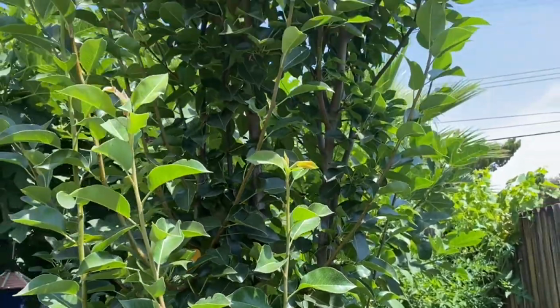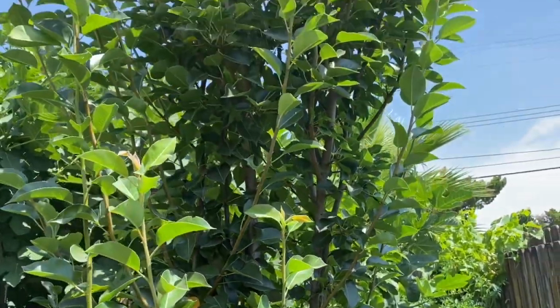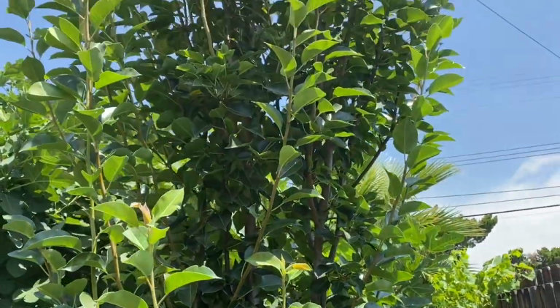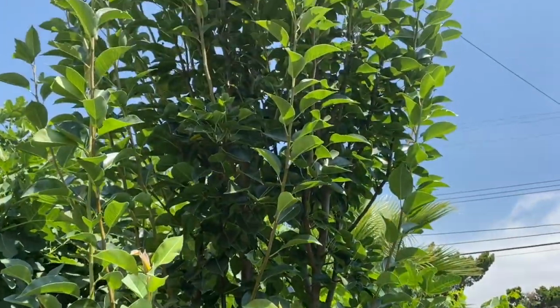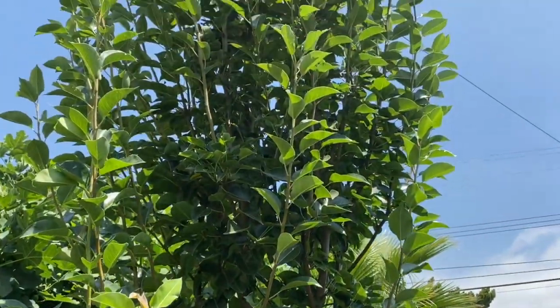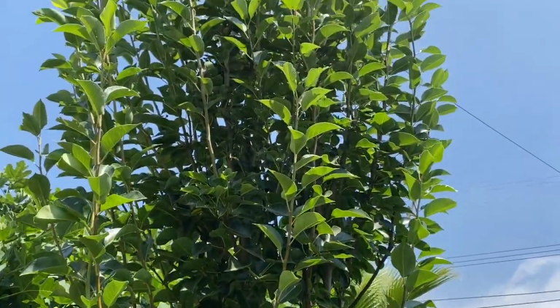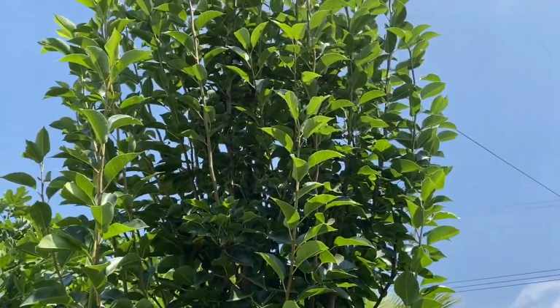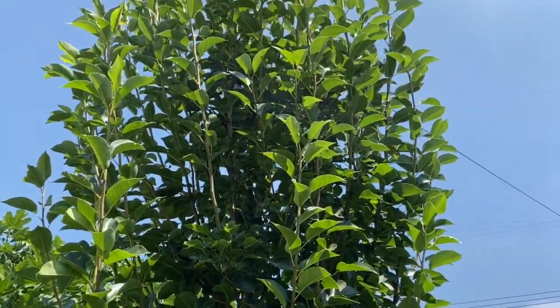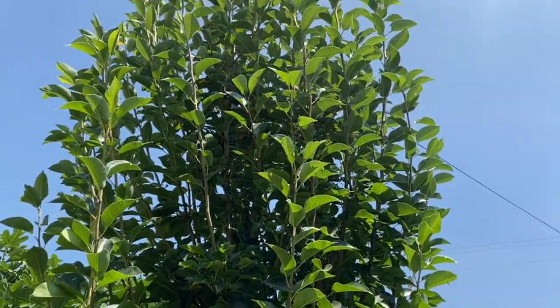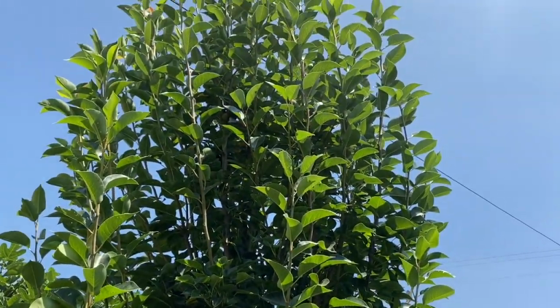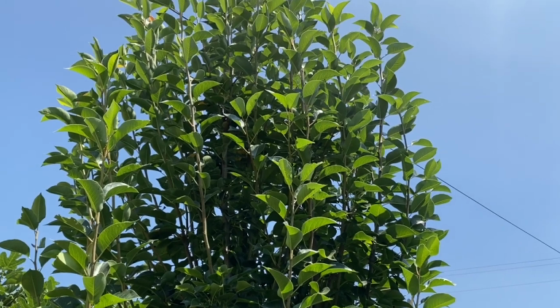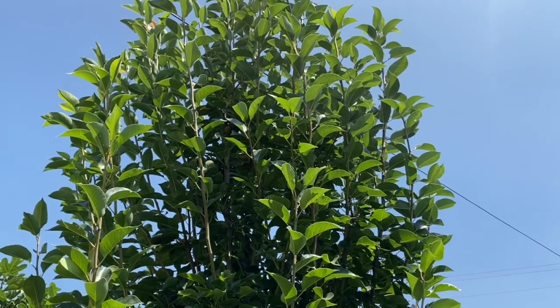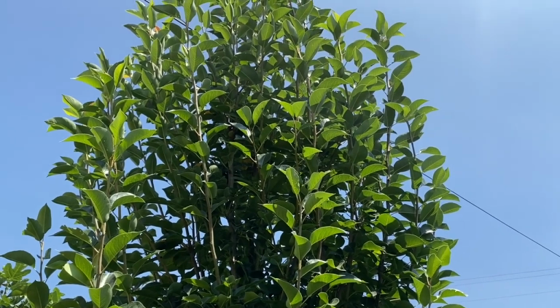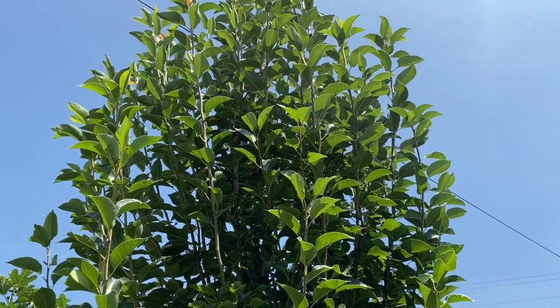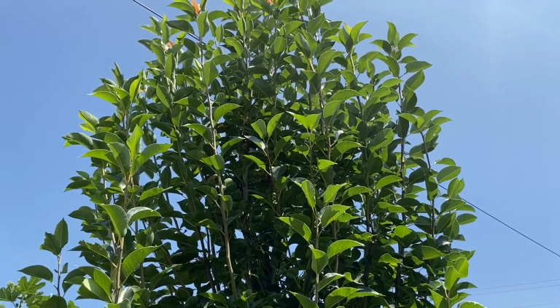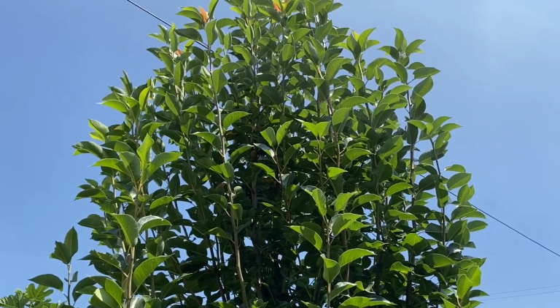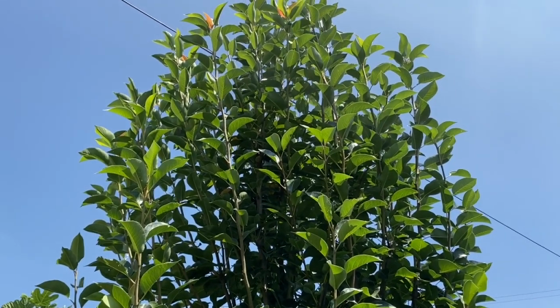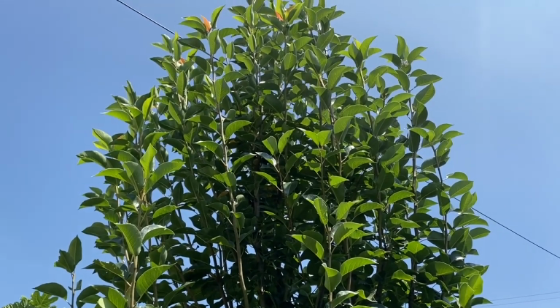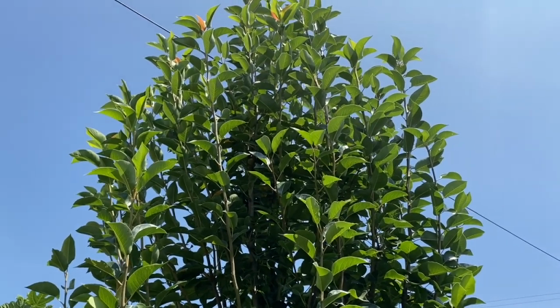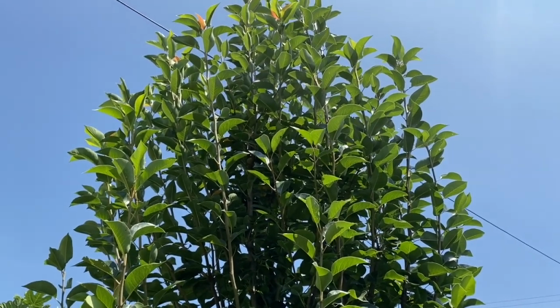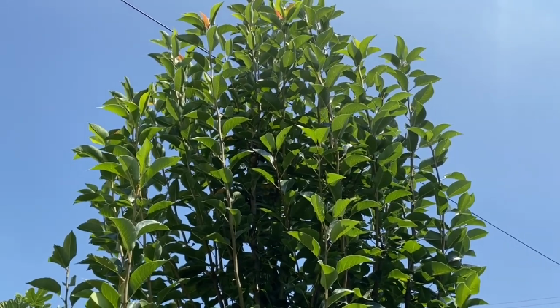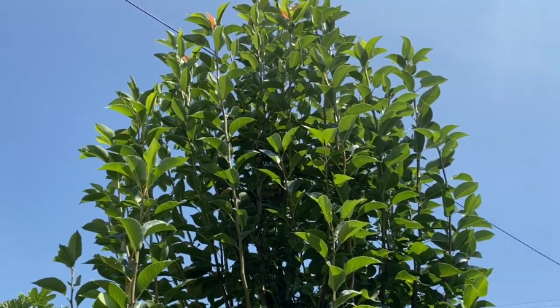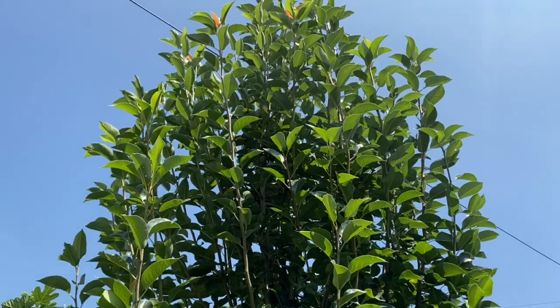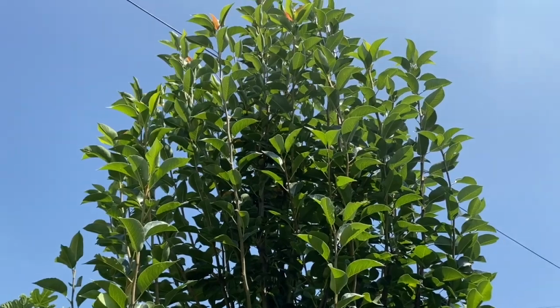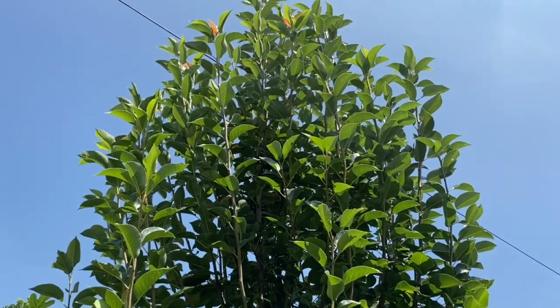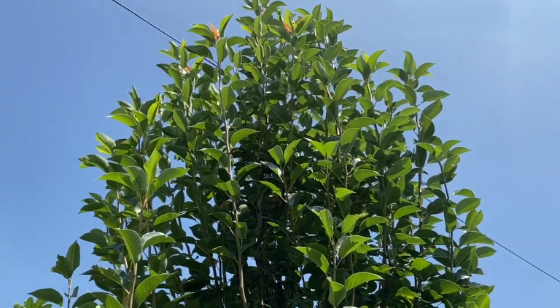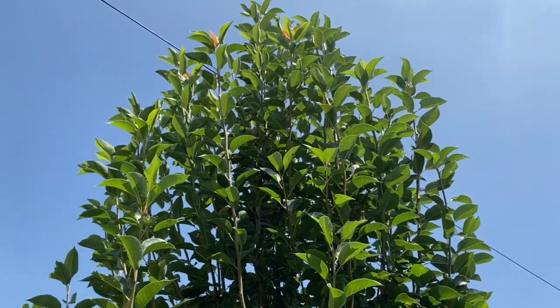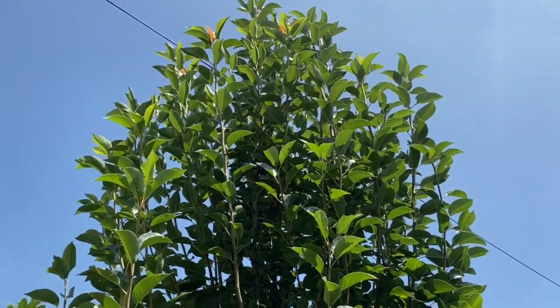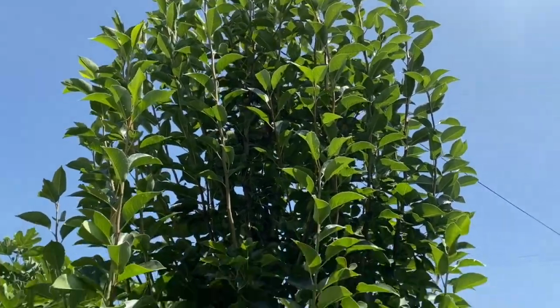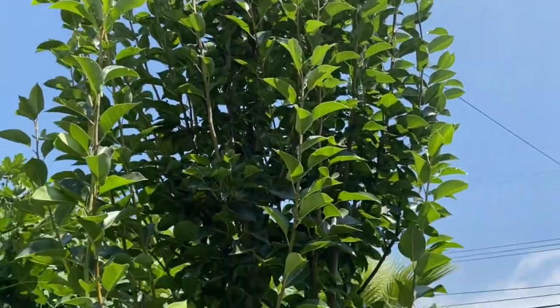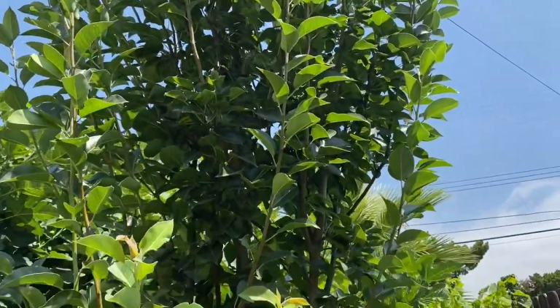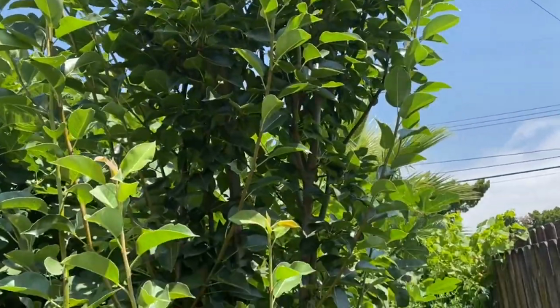These trees have beautiful blooms in springtime — the peach trees, the nectarine, the nectar plum, and the plum tree. This is the peach tree.